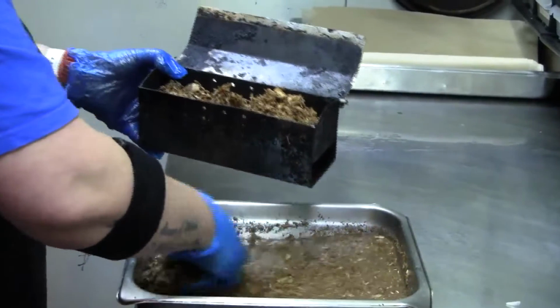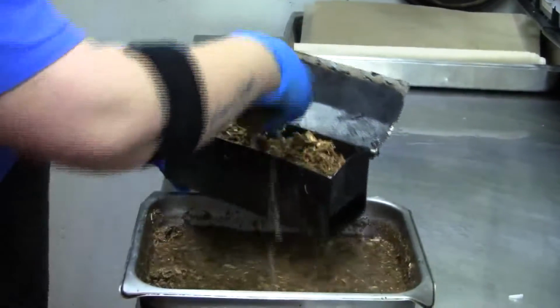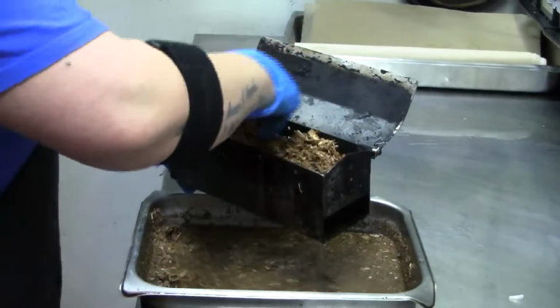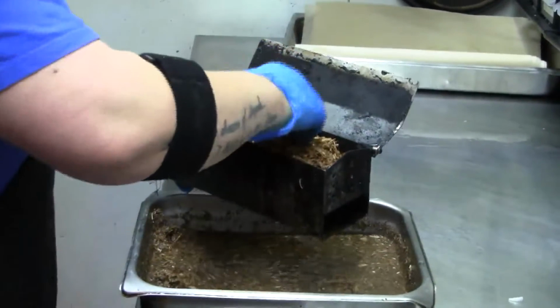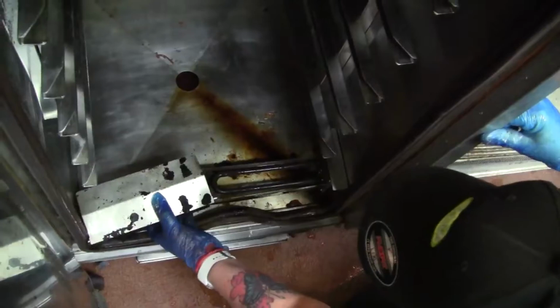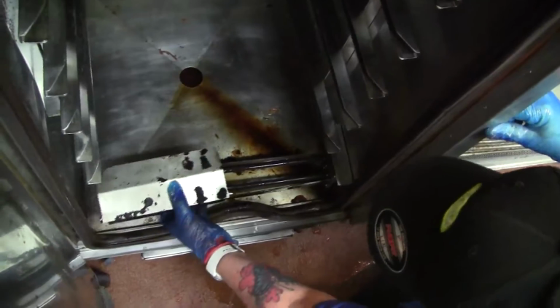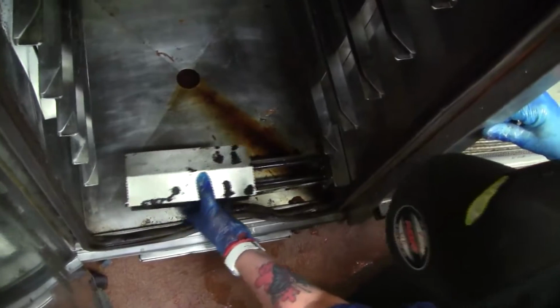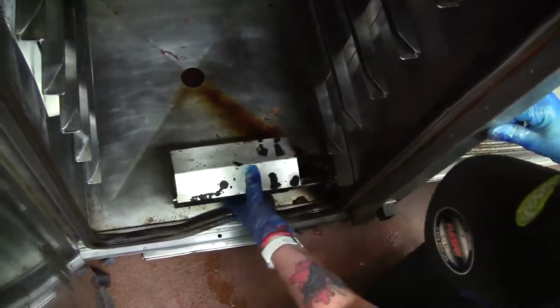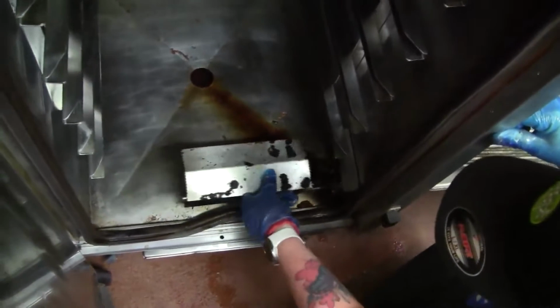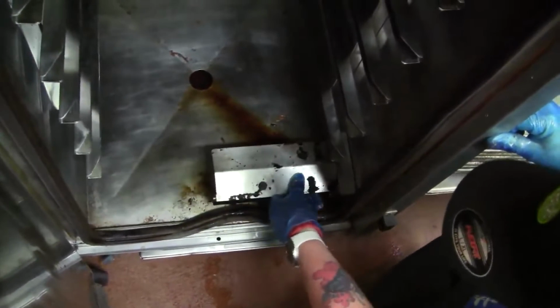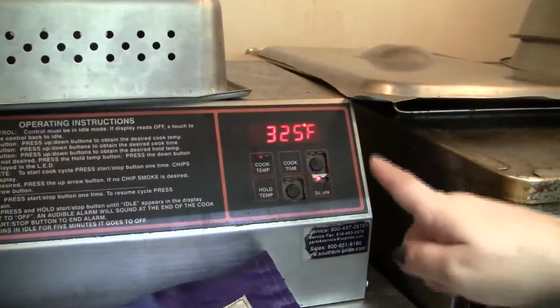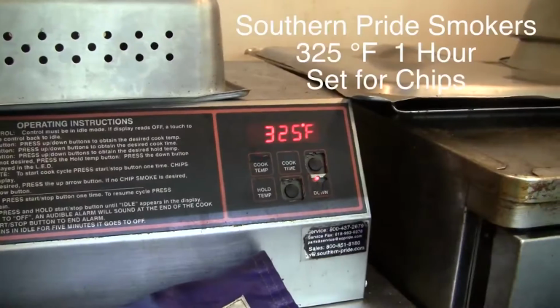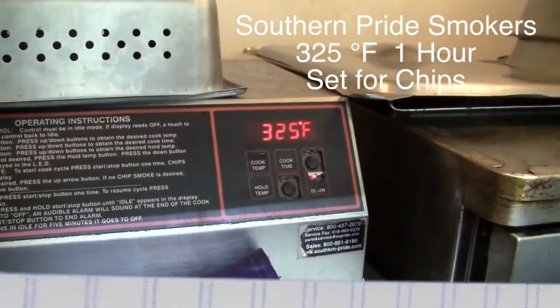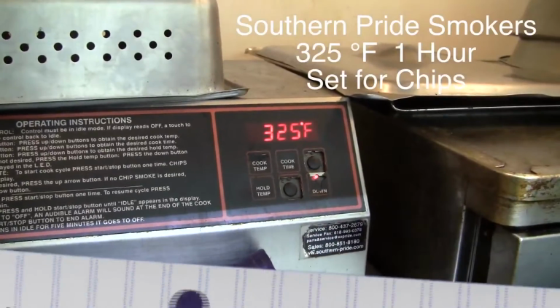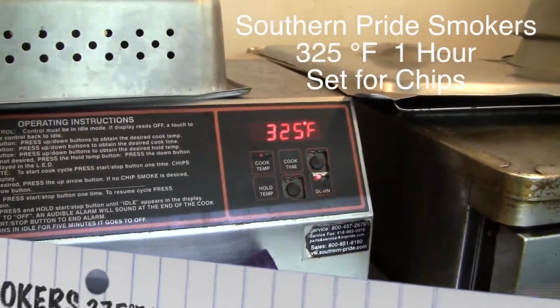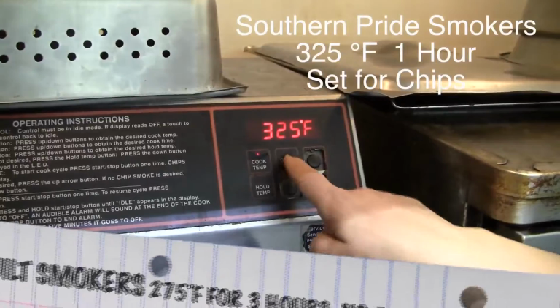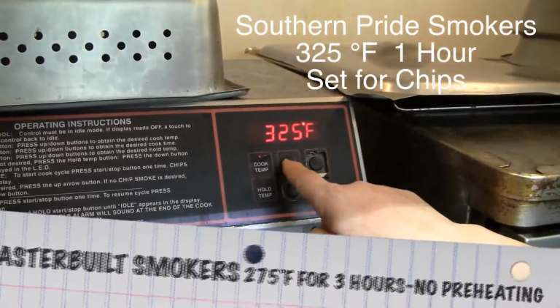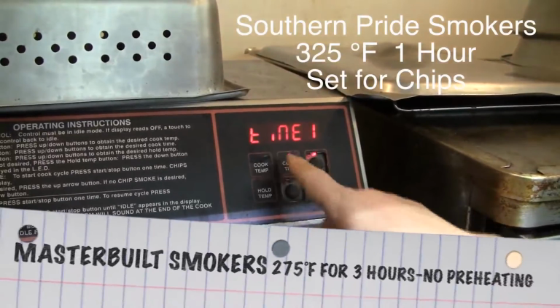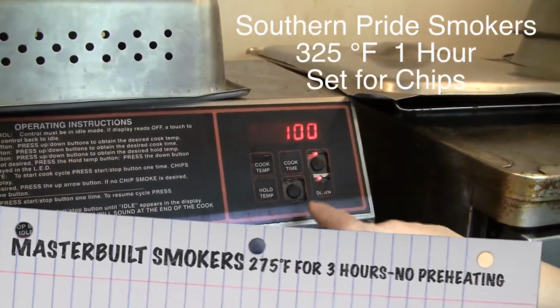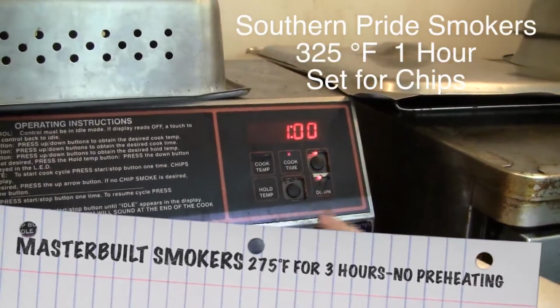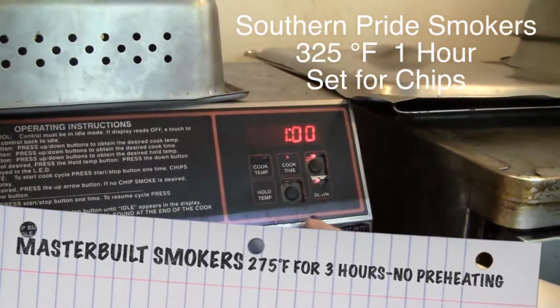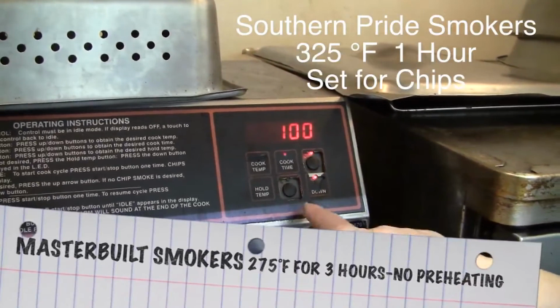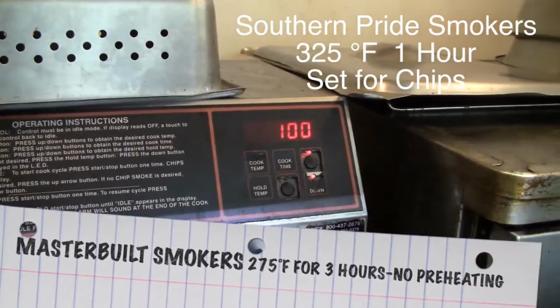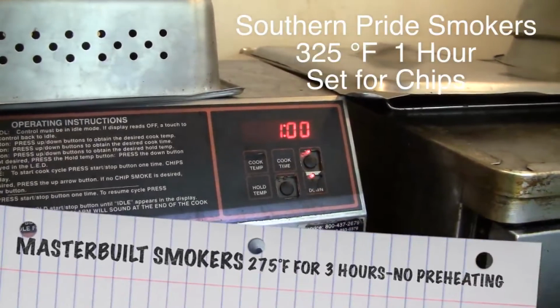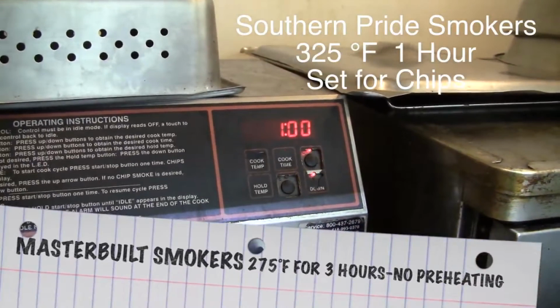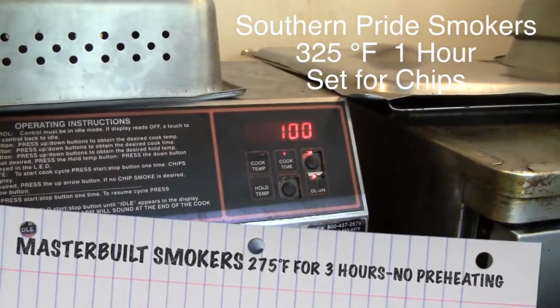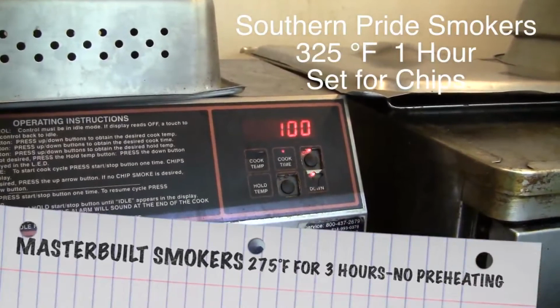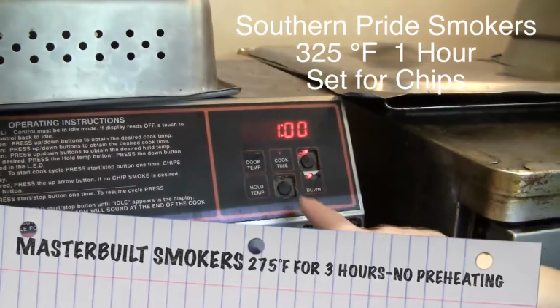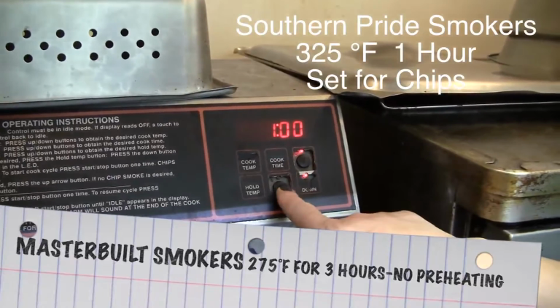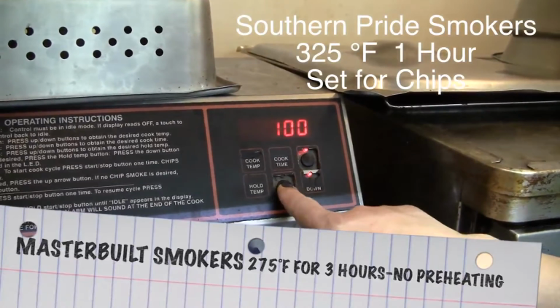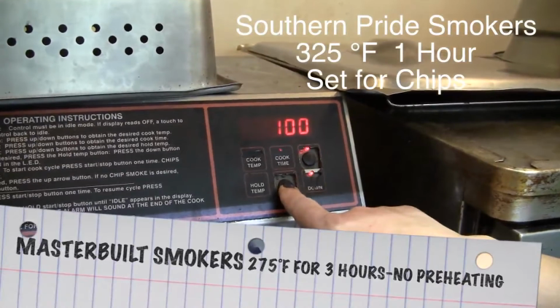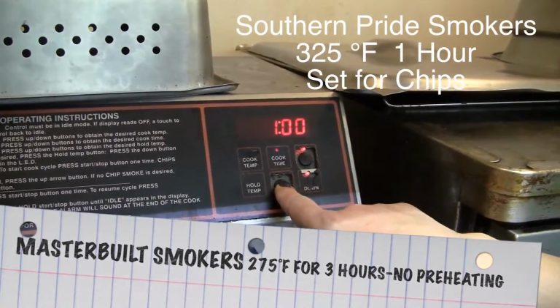Place your soaked wood chips in the wood chips box and secure it inside the smoker. We're going to preheat the smoker and set it up to run at 325 degrees Fahrenheit for one hour, and you'll need to put the setting on for wood chips.